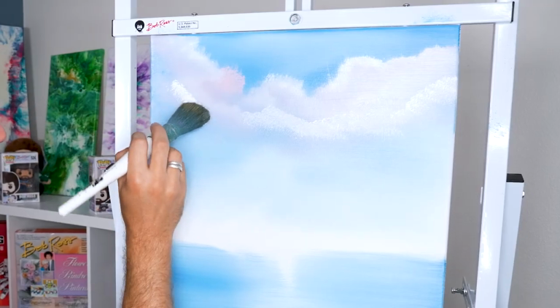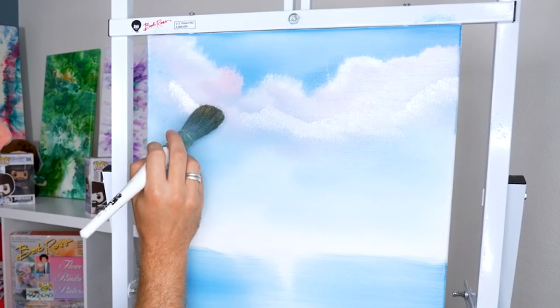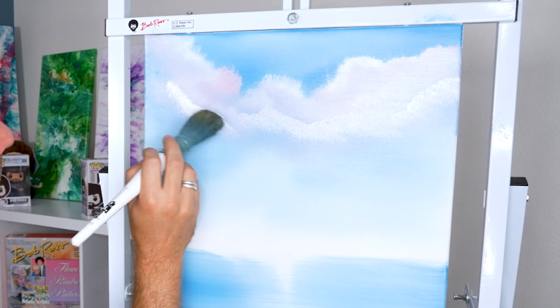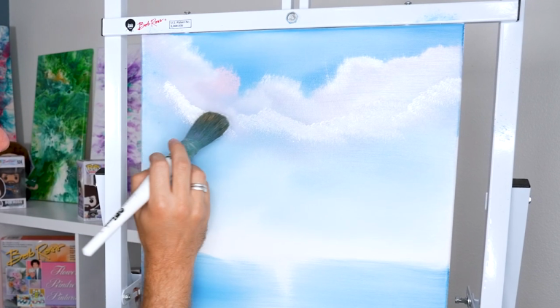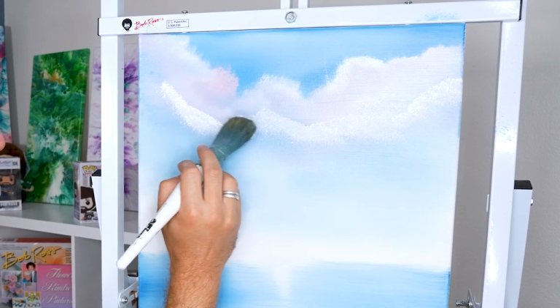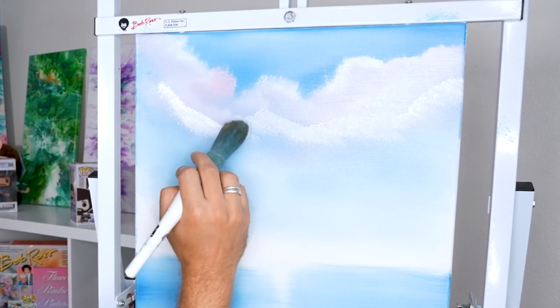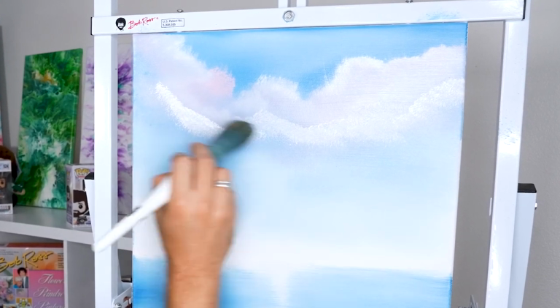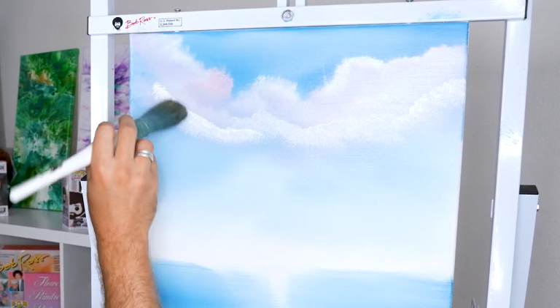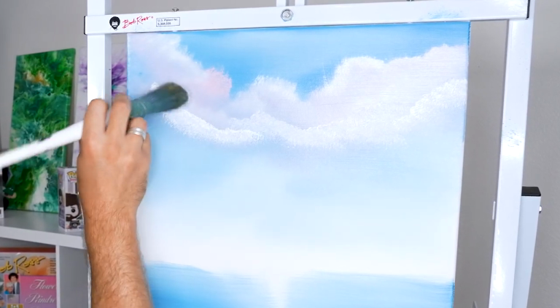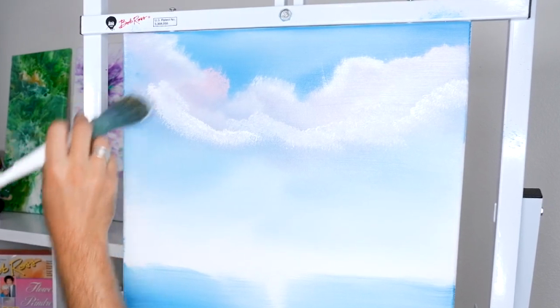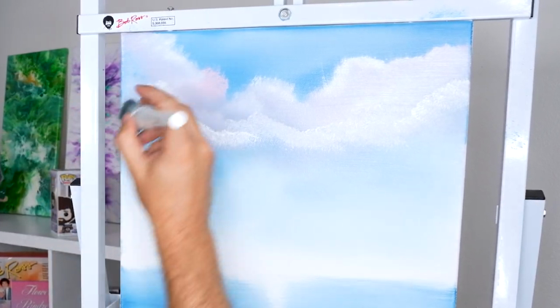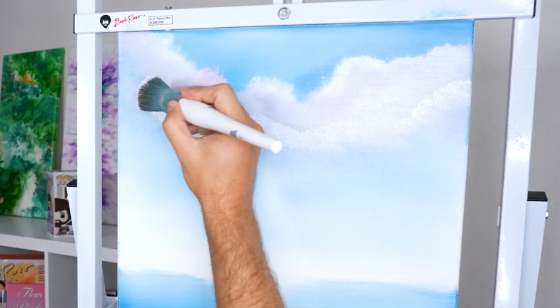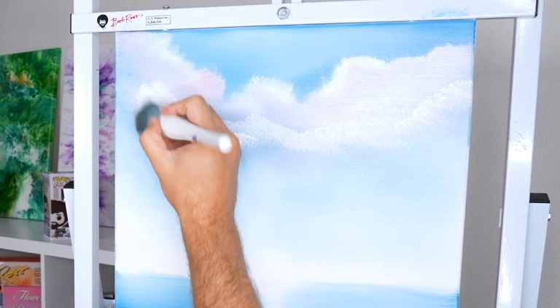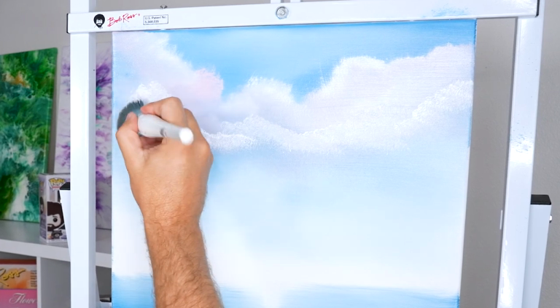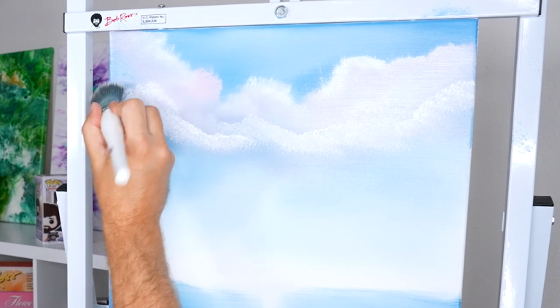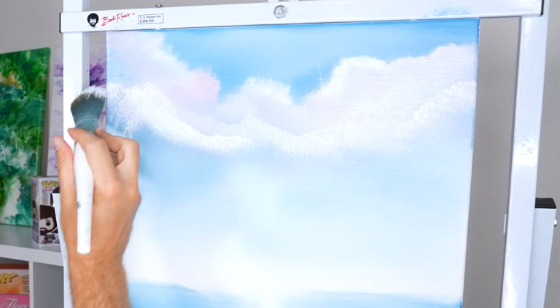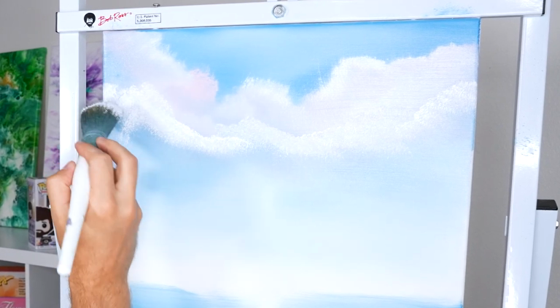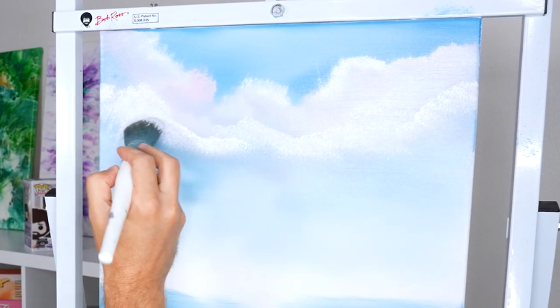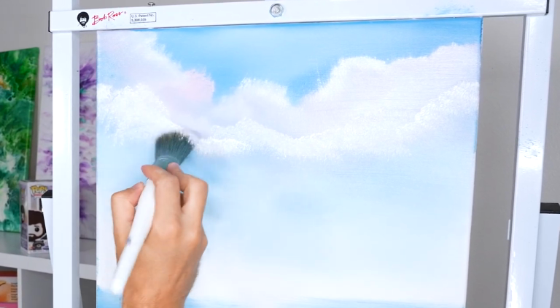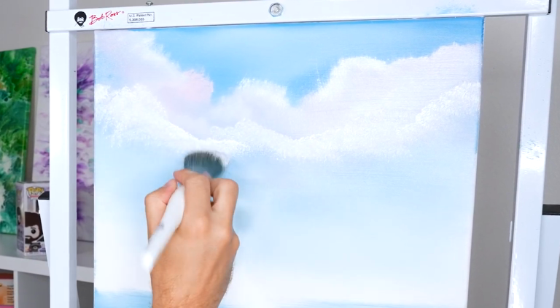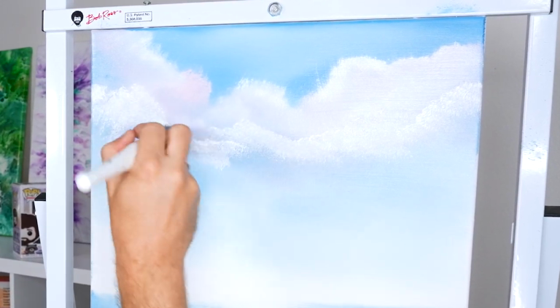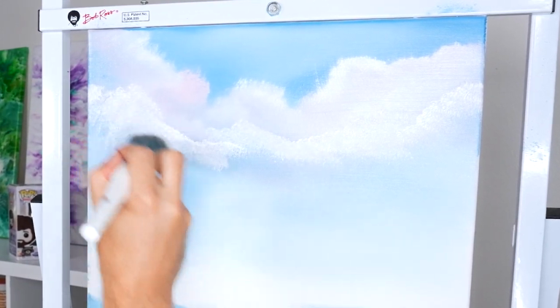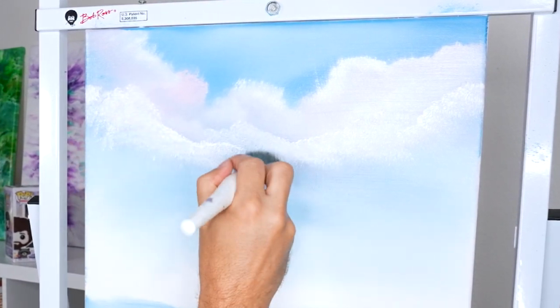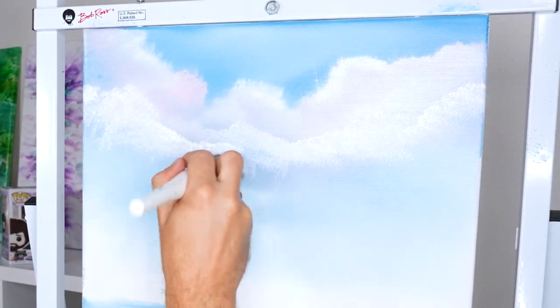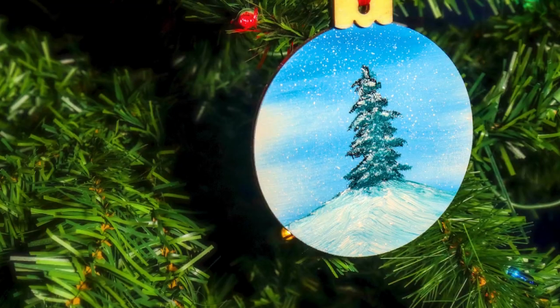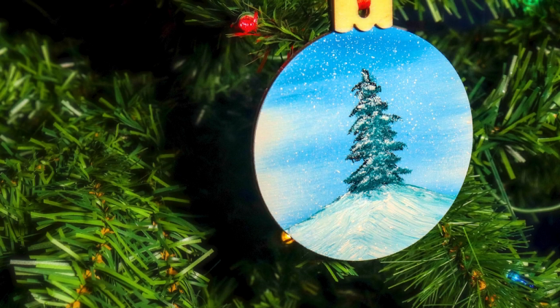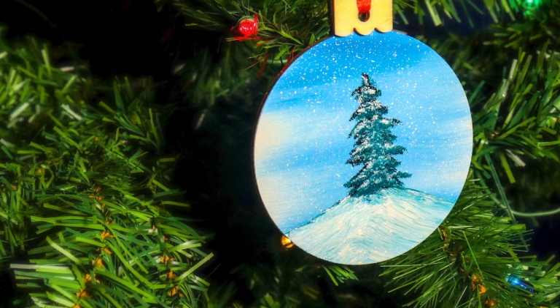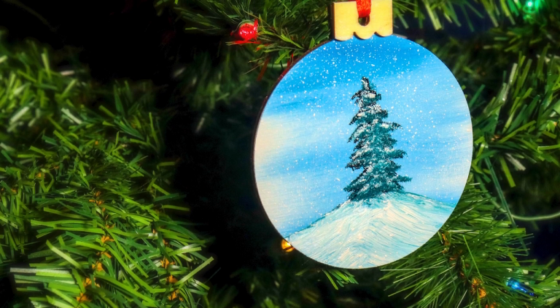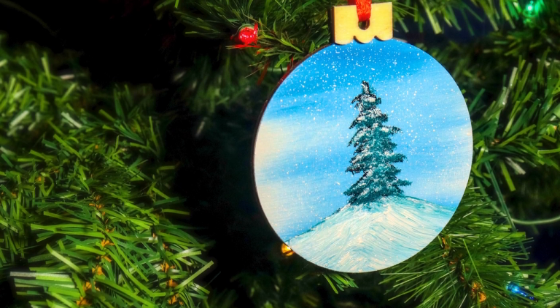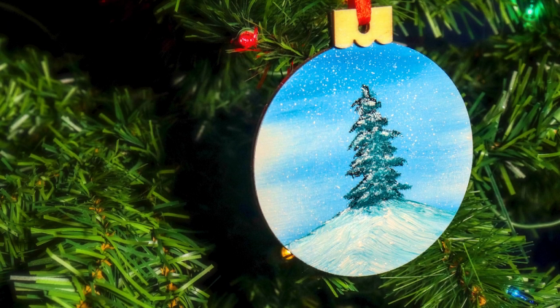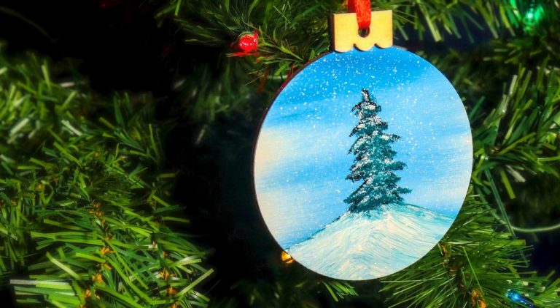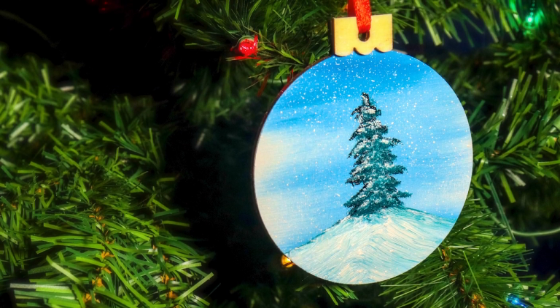Liquid White can be used to thin other colors for applications over thicker paint, much like odorless thinner does, and Liquid White can even be used to easily add snow highlights on your landscape painting.